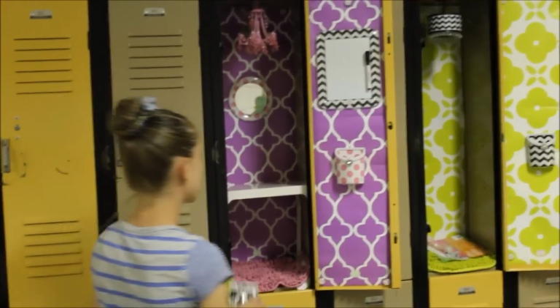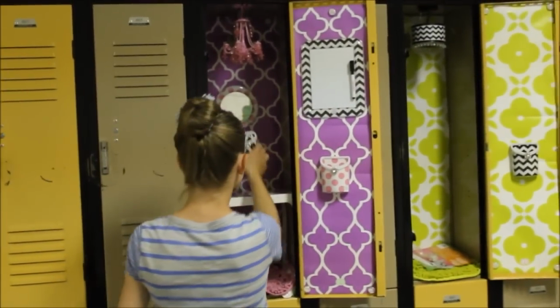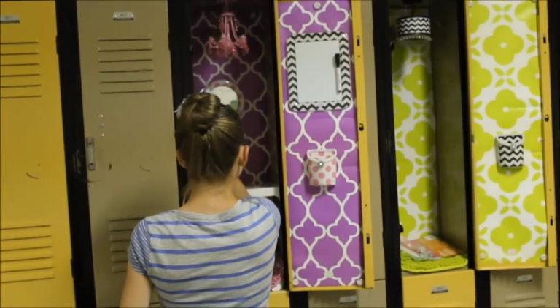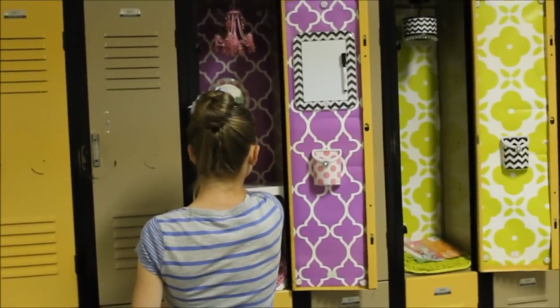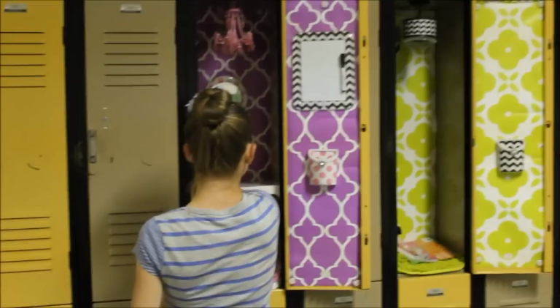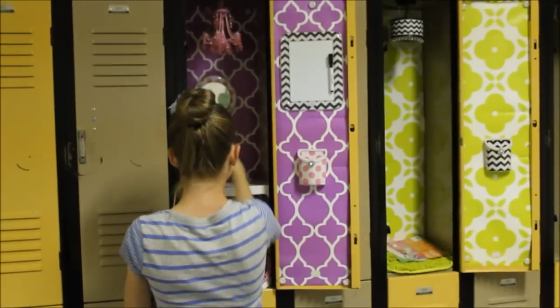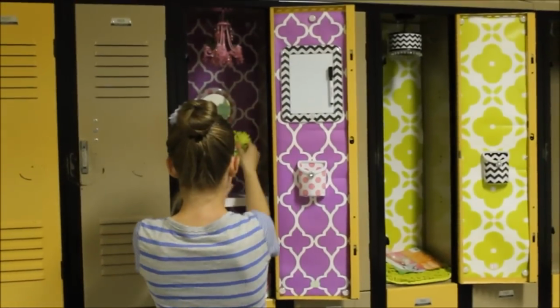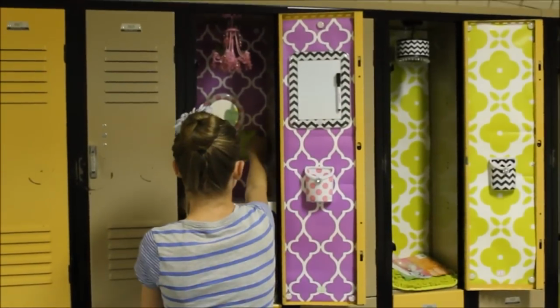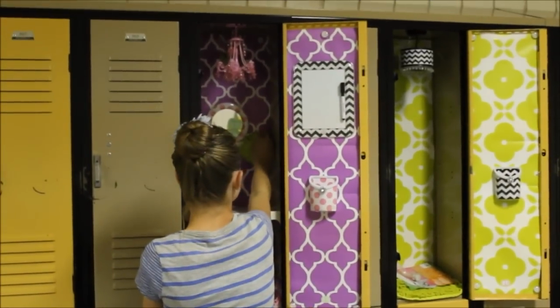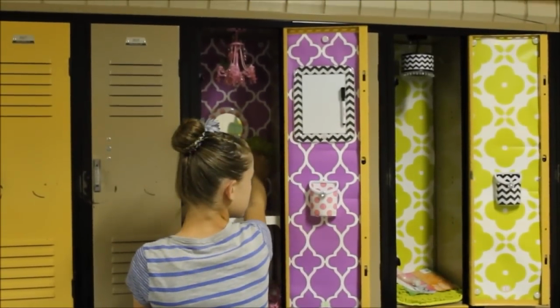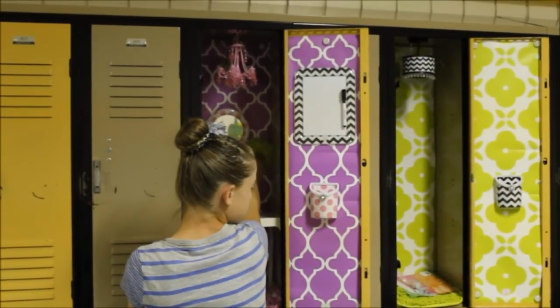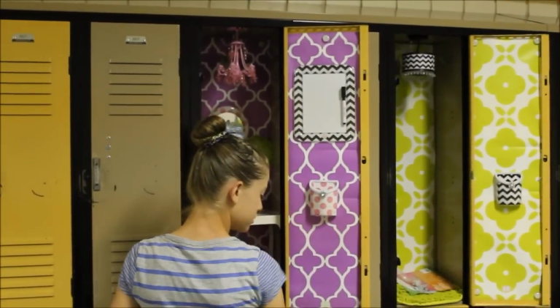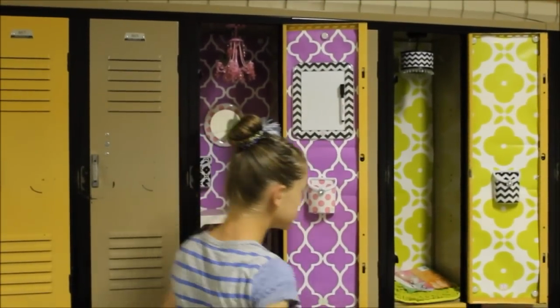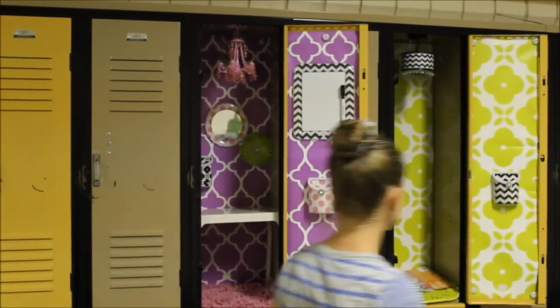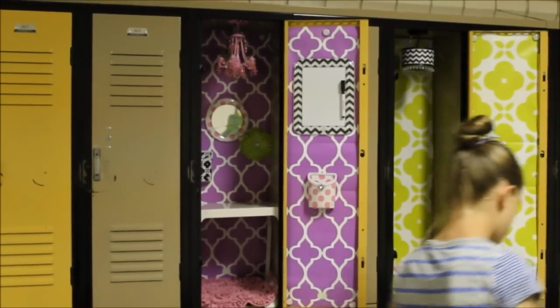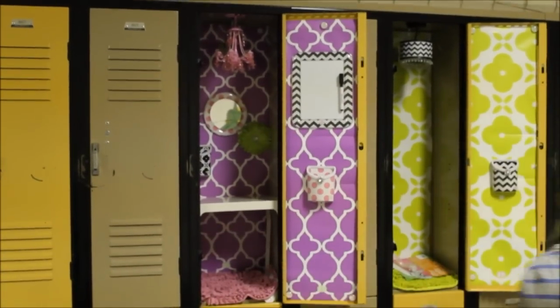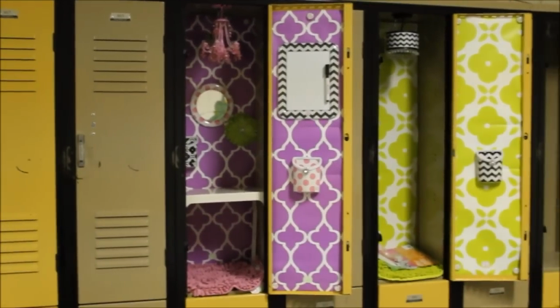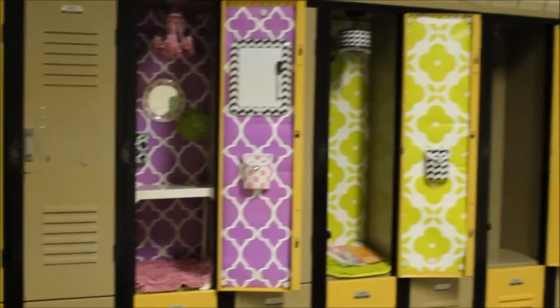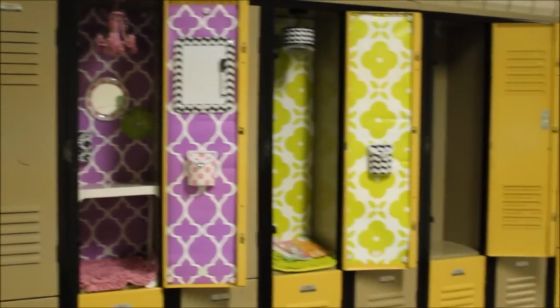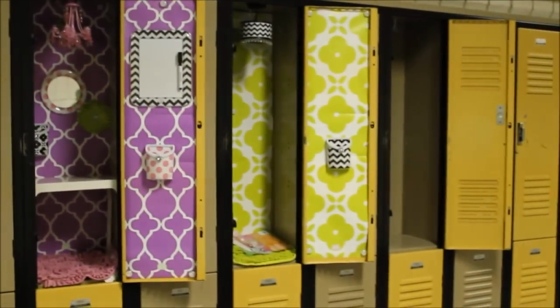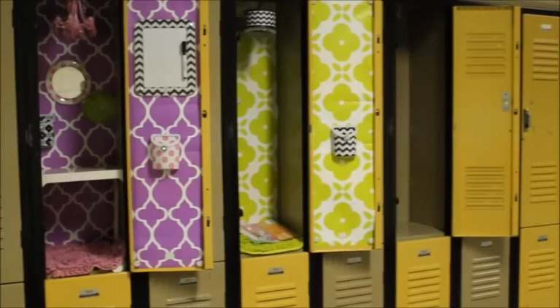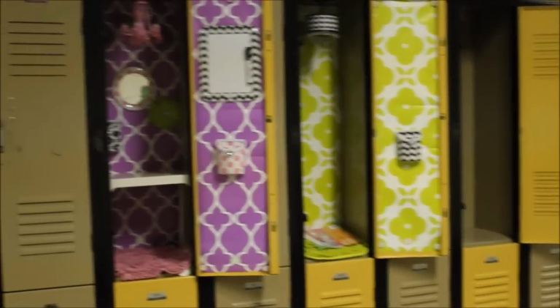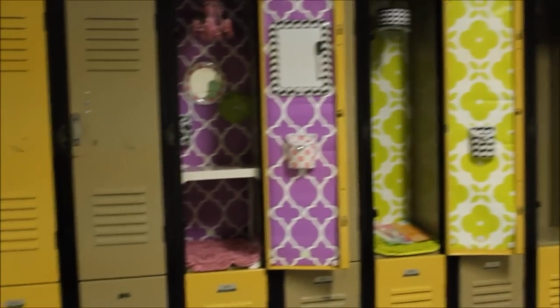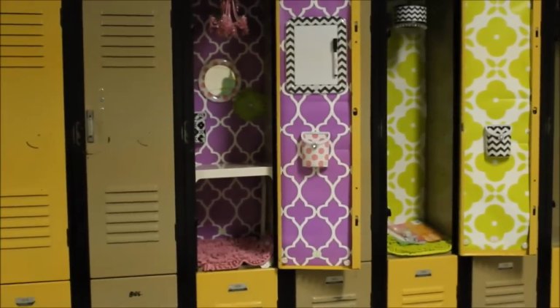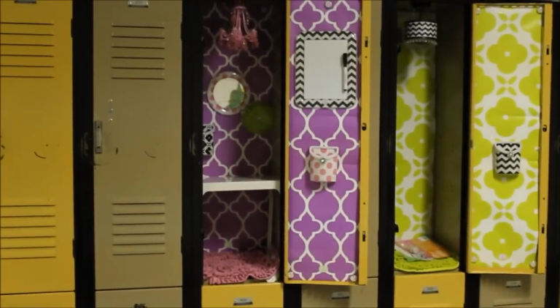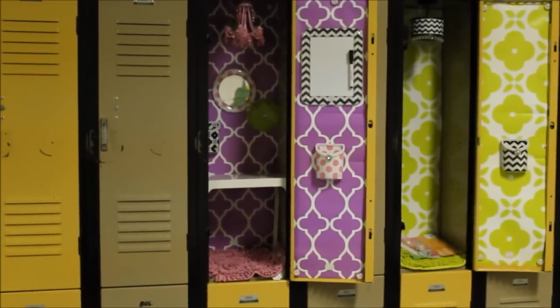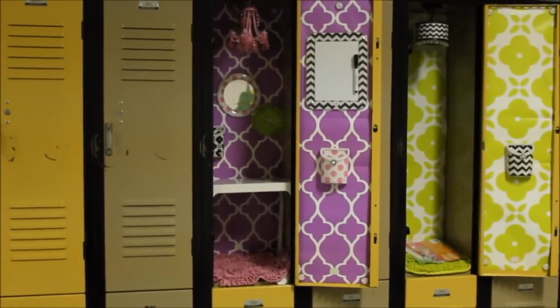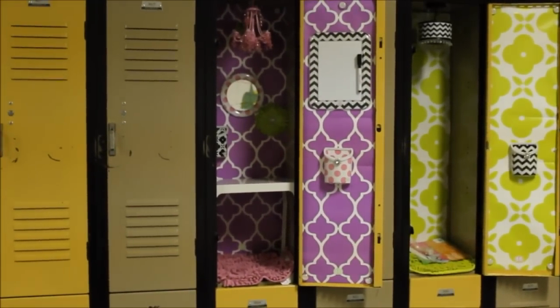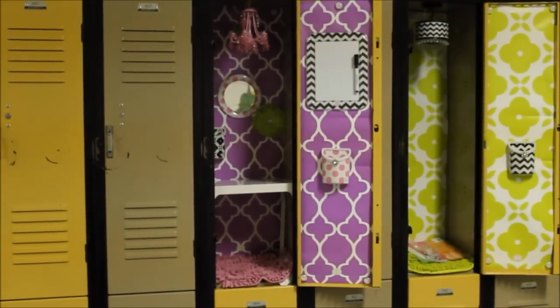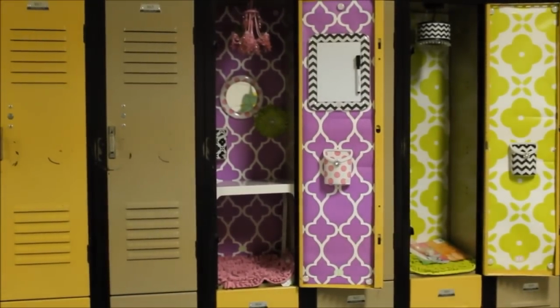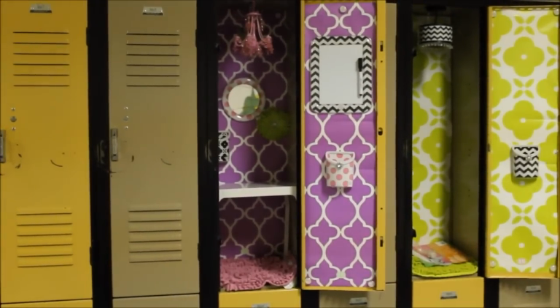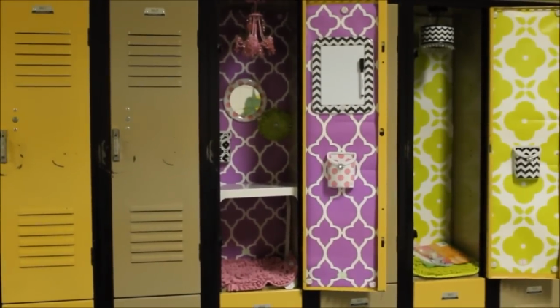My favorite is mixing and matching the colors — some people want theirs monochromatic, other people want theirs totally different. I think it's just fun. There are lots of different colors; check out my blog post with pictures of colors and styles and how we styled ours.